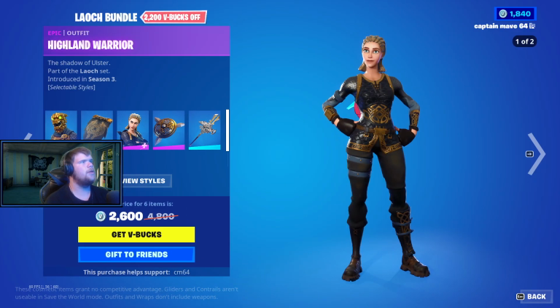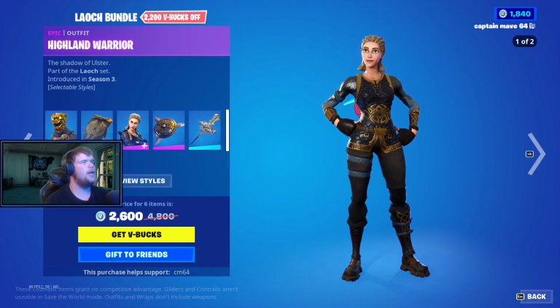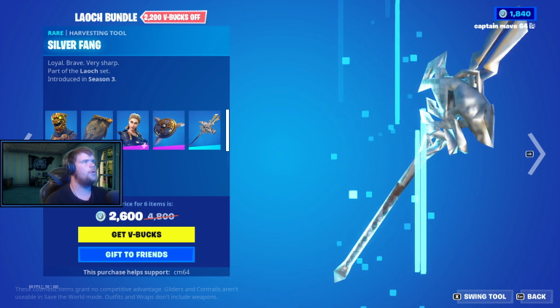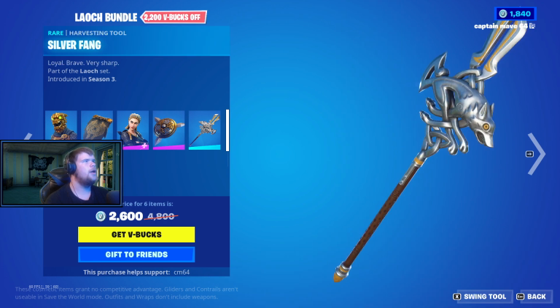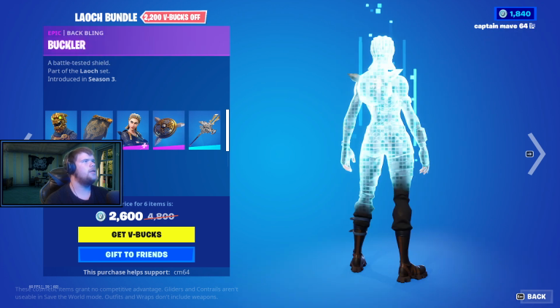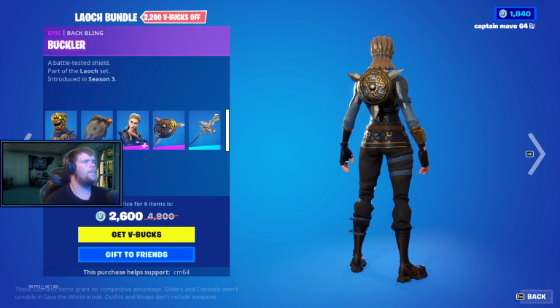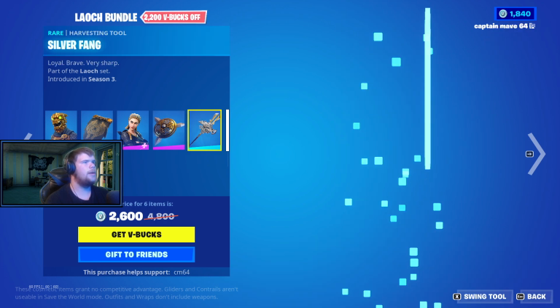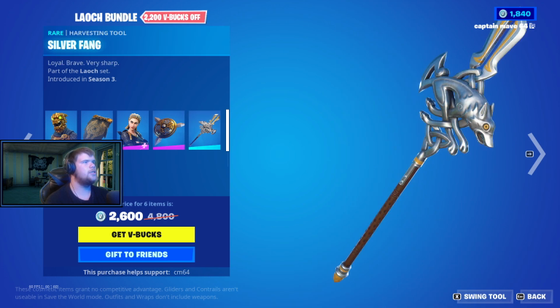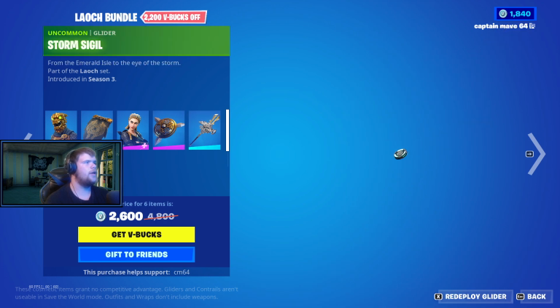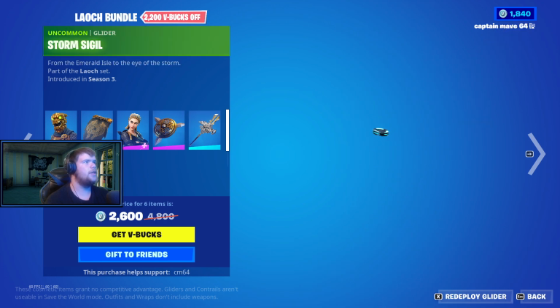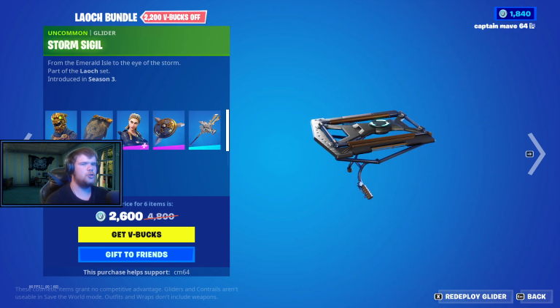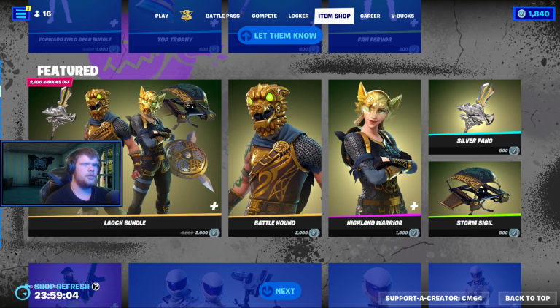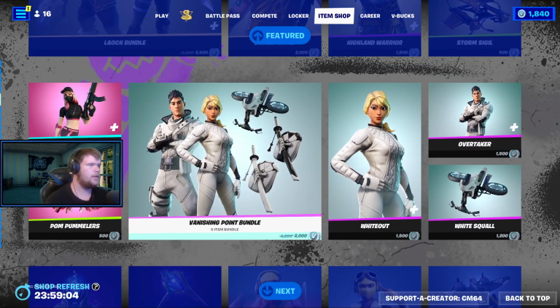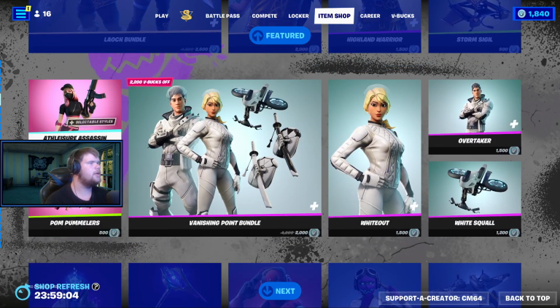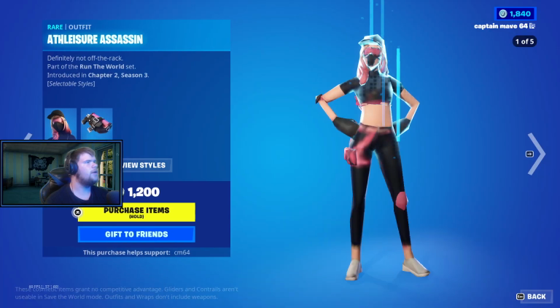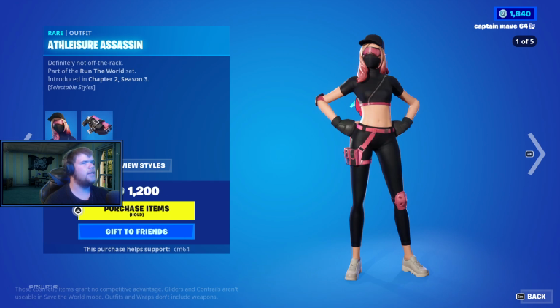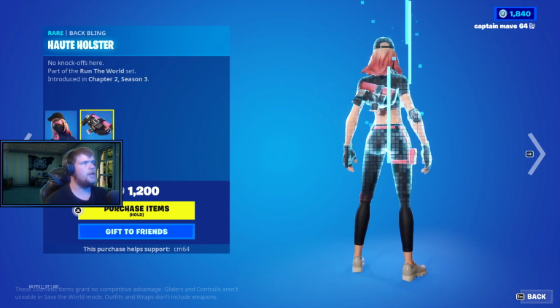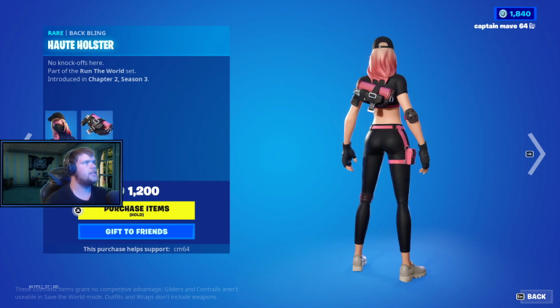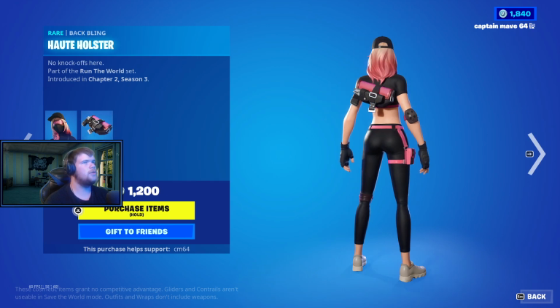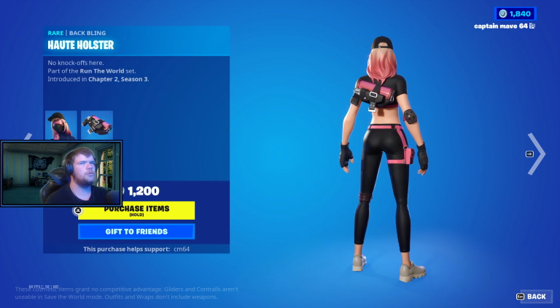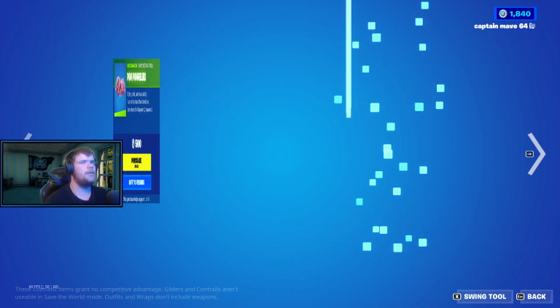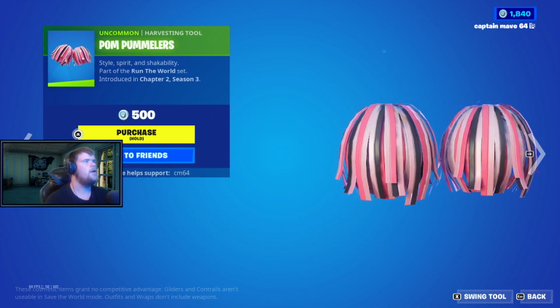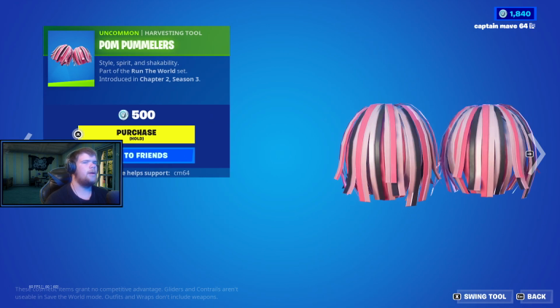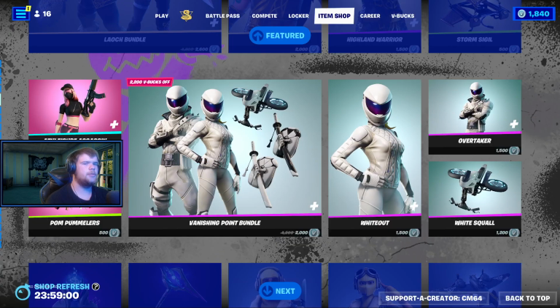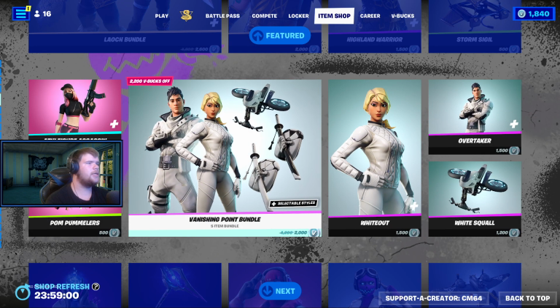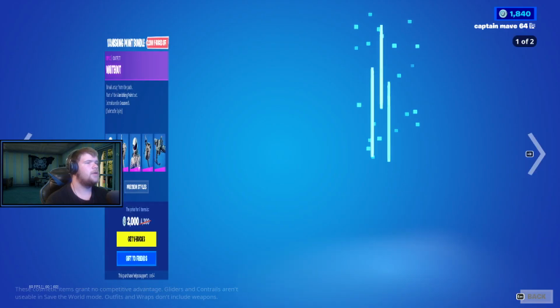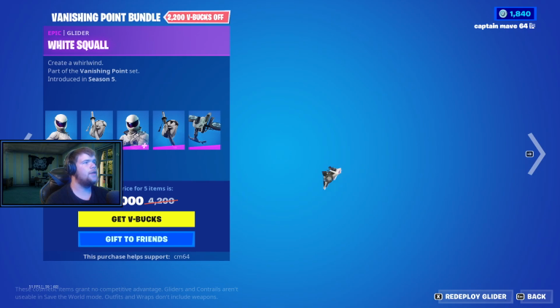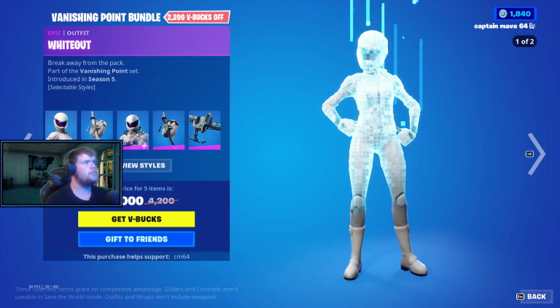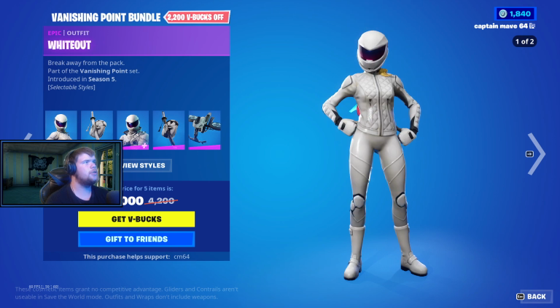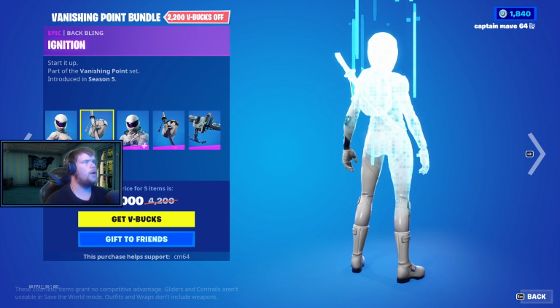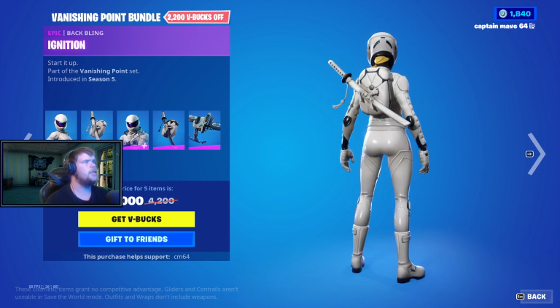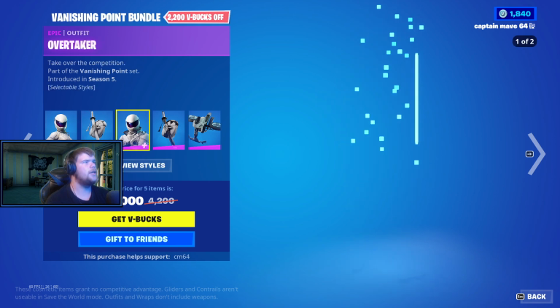Very nice. We have the Battle Hound, the Crested Cape Back Bling, the Highland Warrior, the Buckler Back Bling, the Silver Fang, and the Storm Sigil Glider. We also have the Athletic Assassin with the Holster Back Bling and the Palm Bomber Pickaxe.